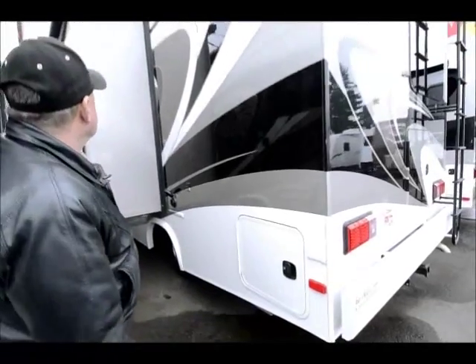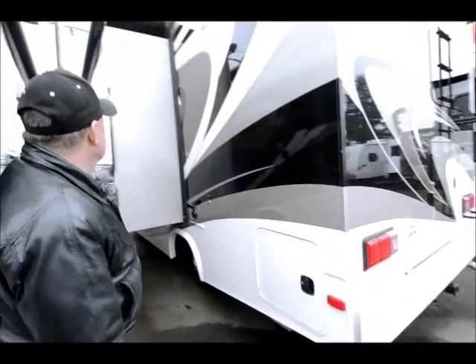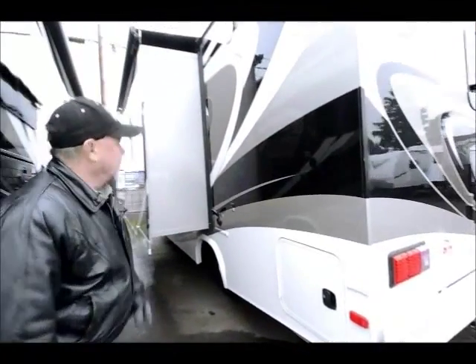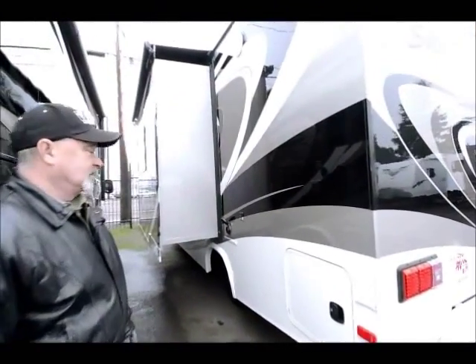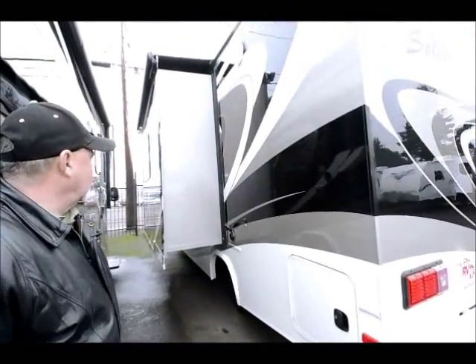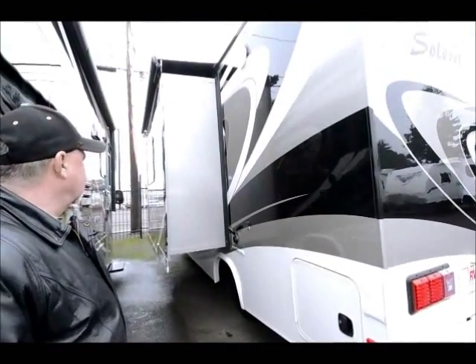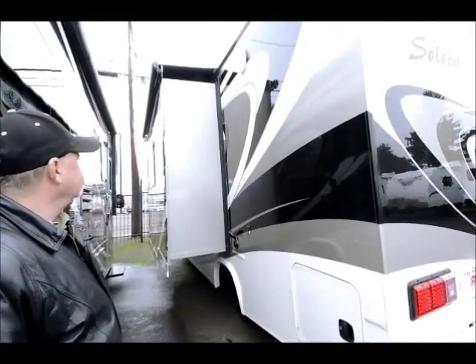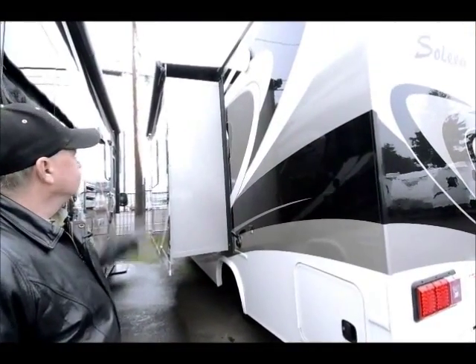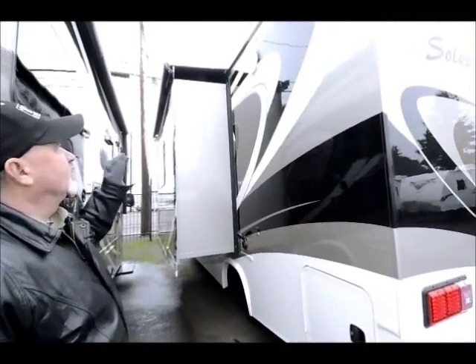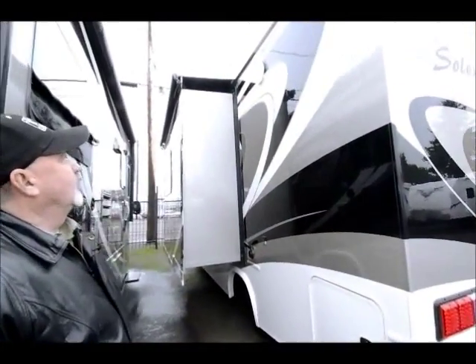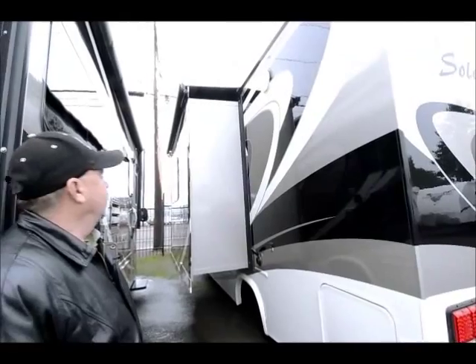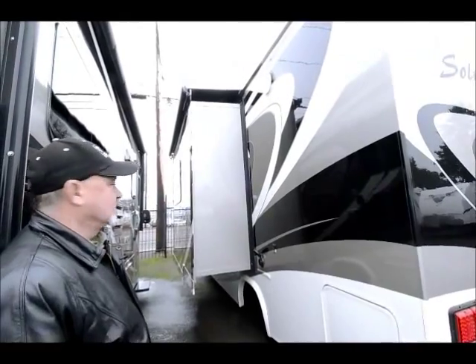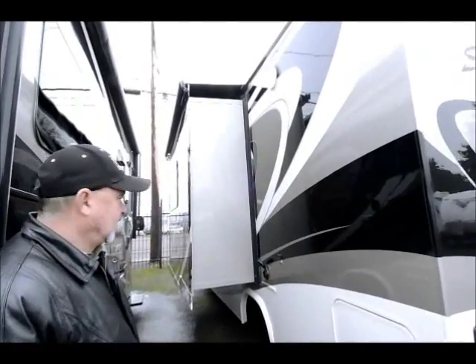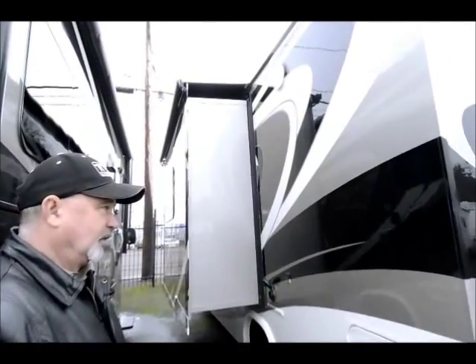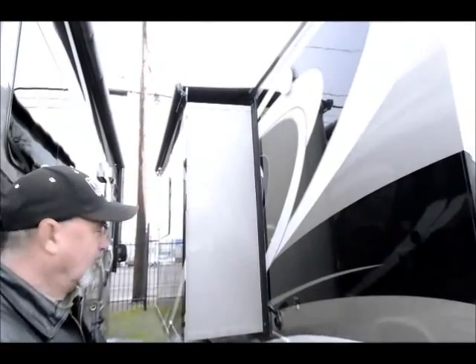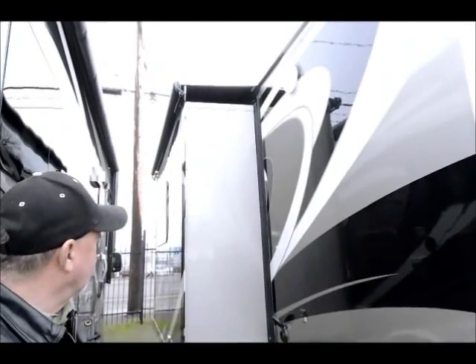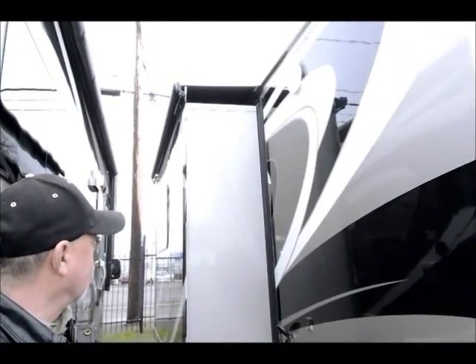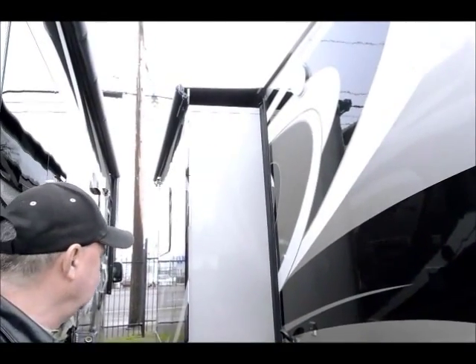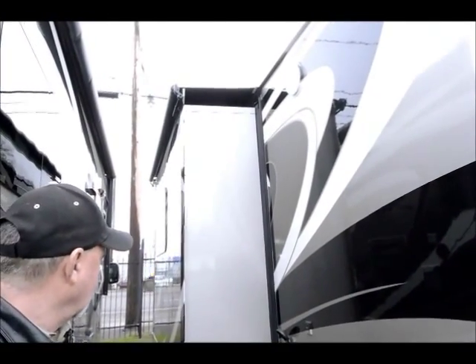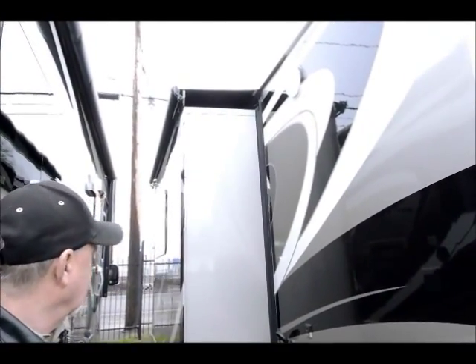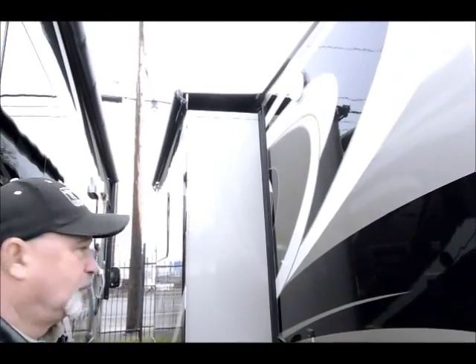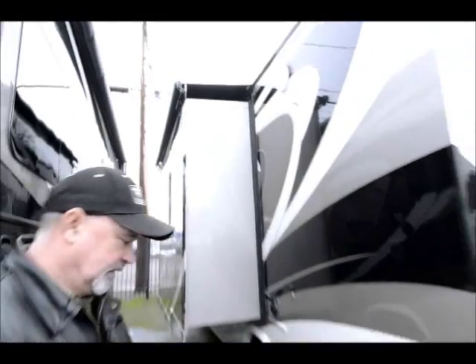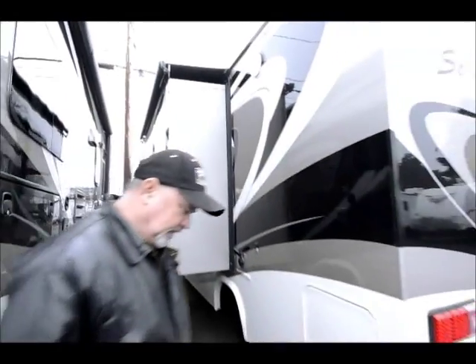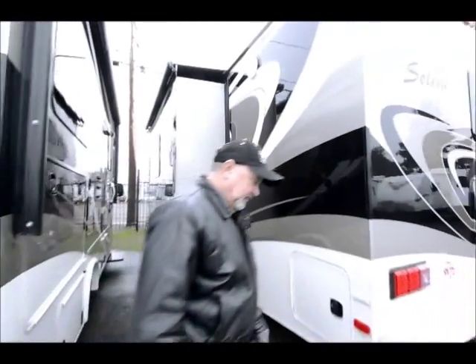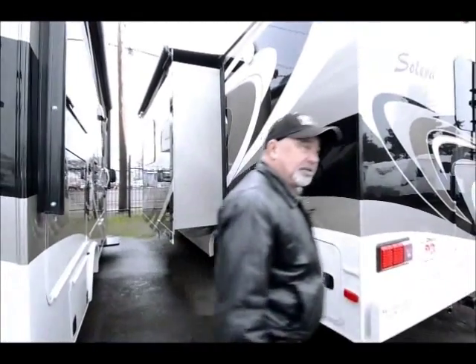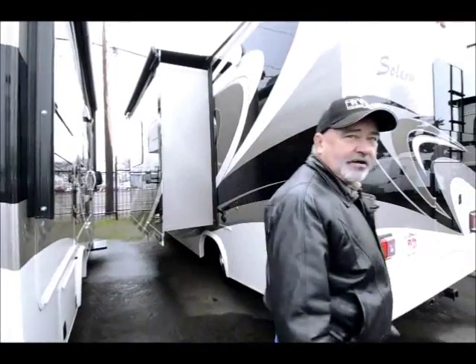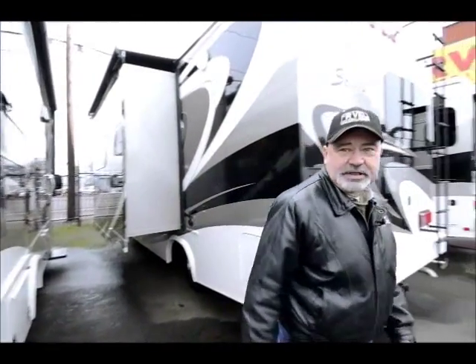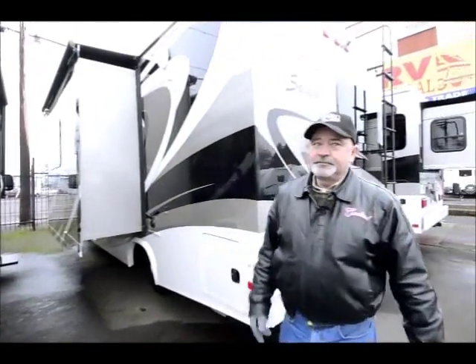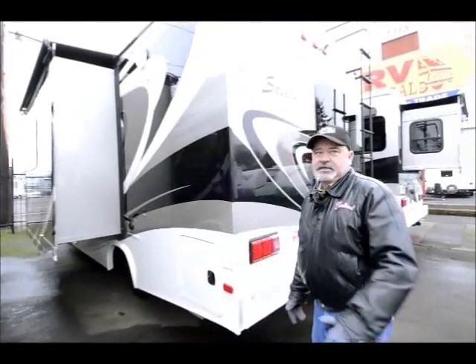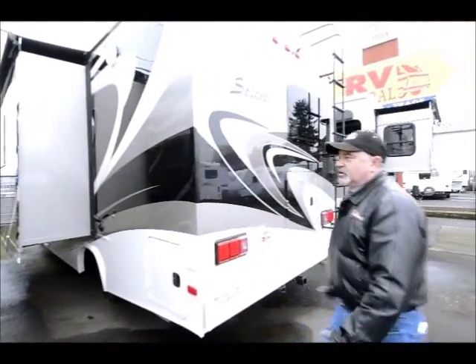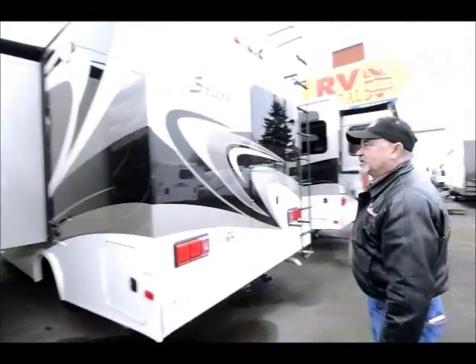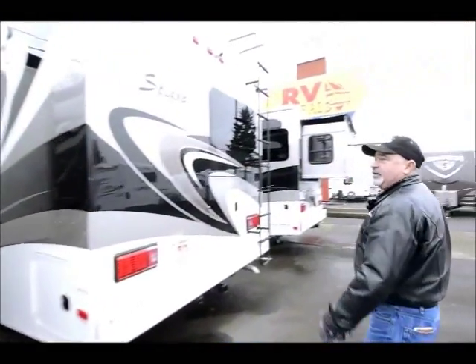You can see it does have a nice slide-out on this side with an awning over the slide to keep the debris off the top of your slide-out, help protect the top of your slide-out, and keep it cleaner.